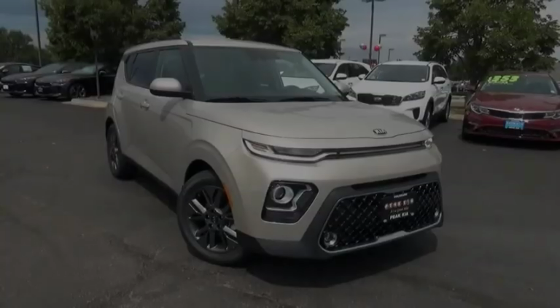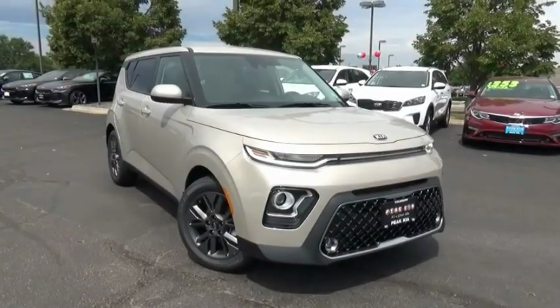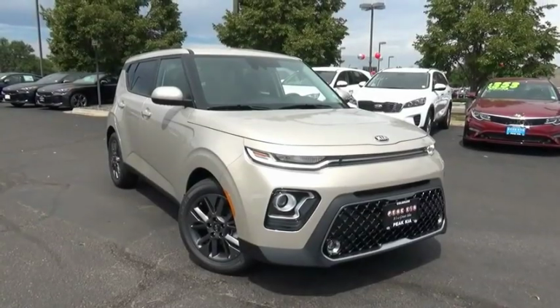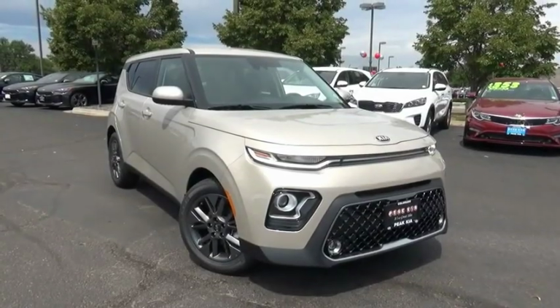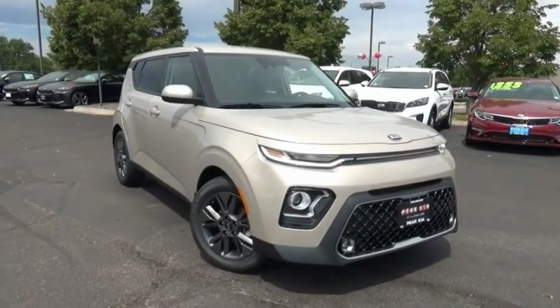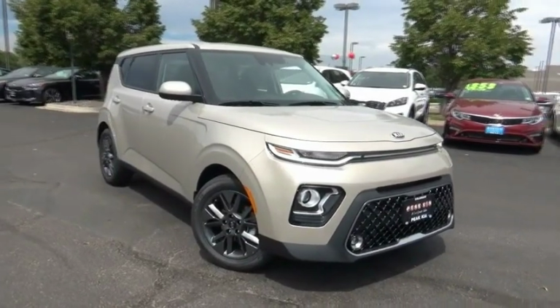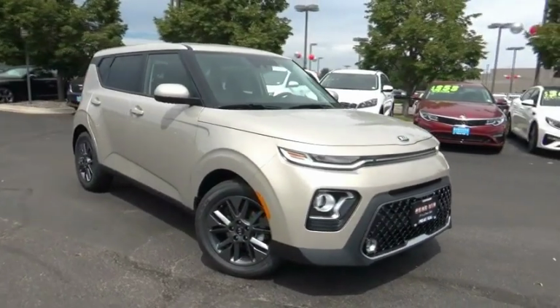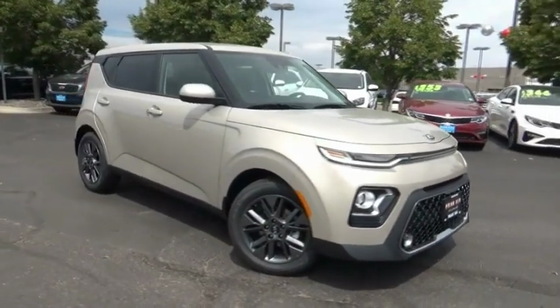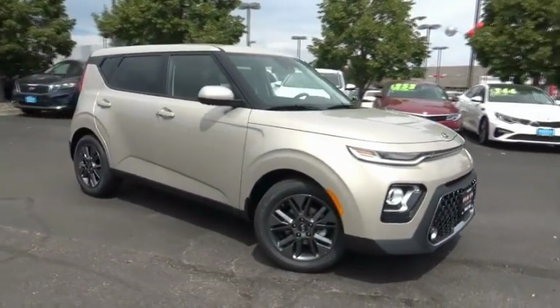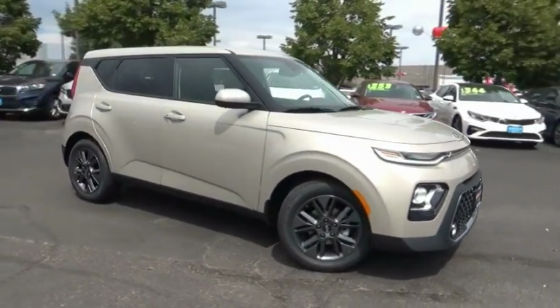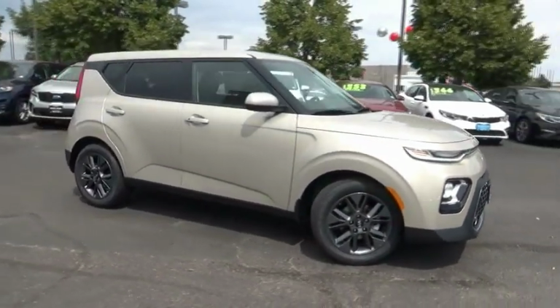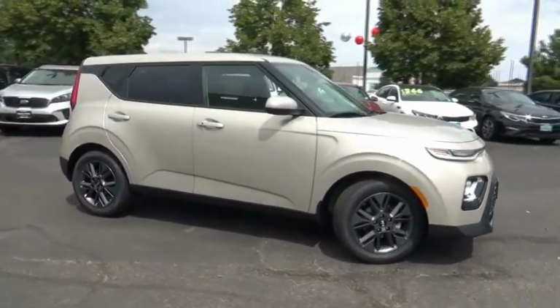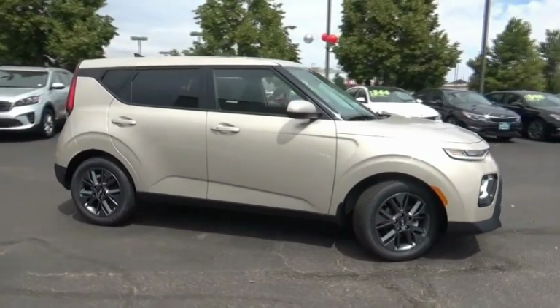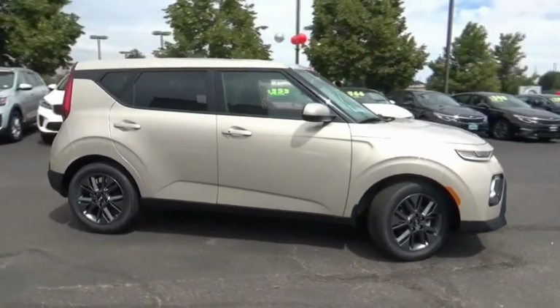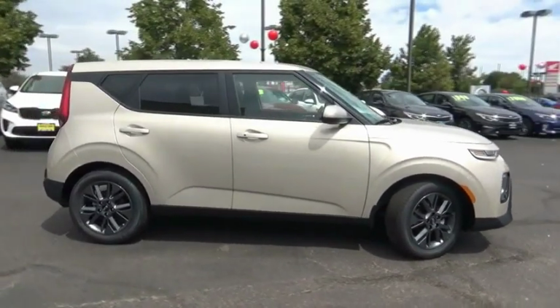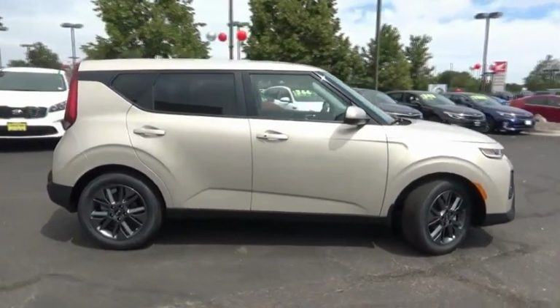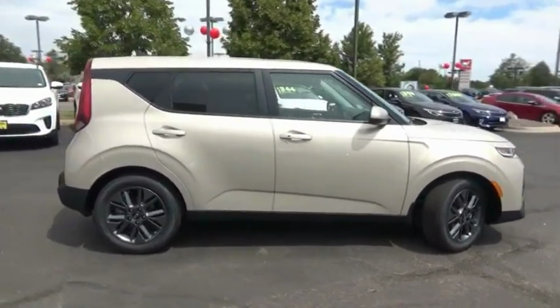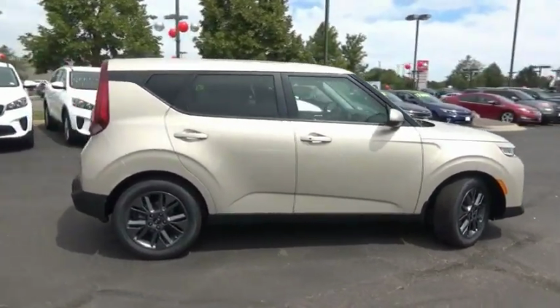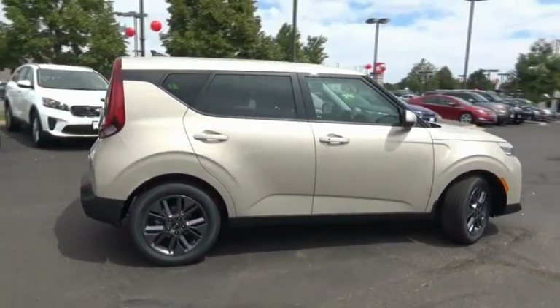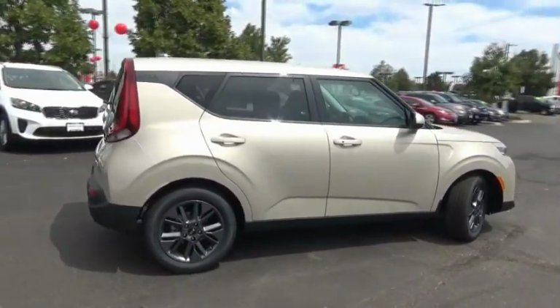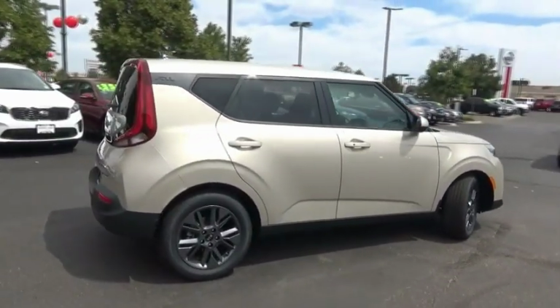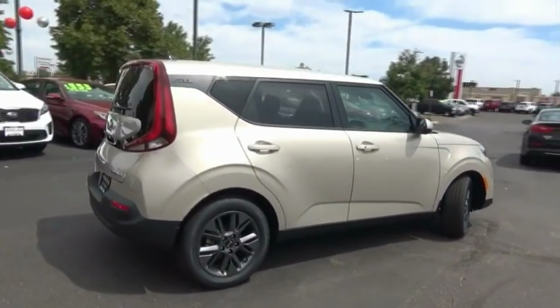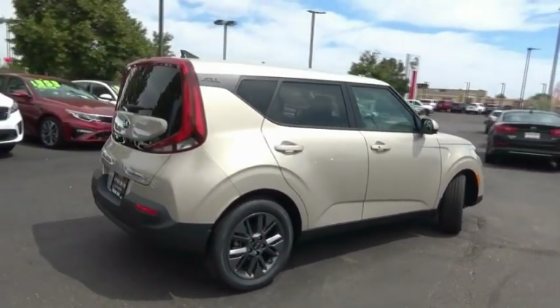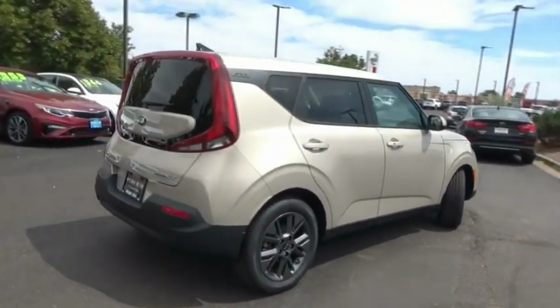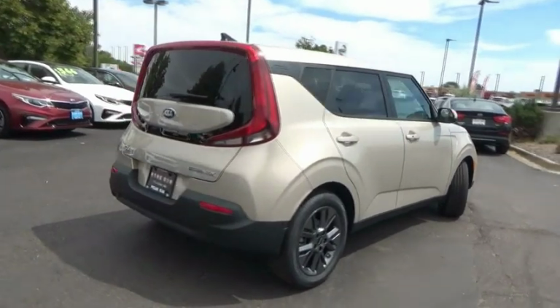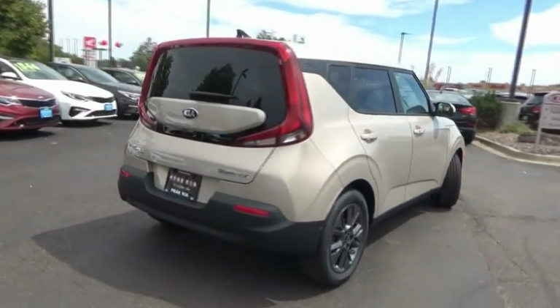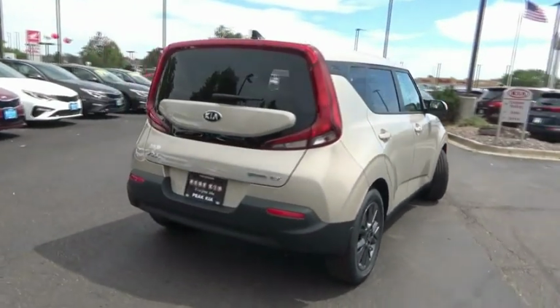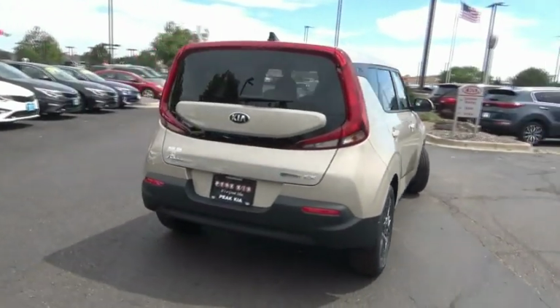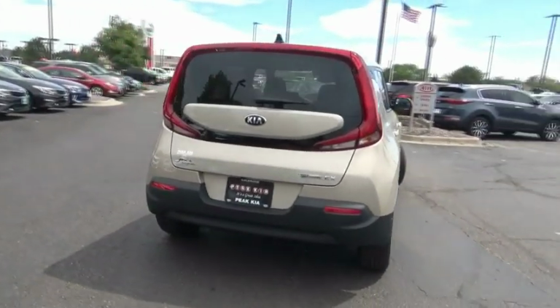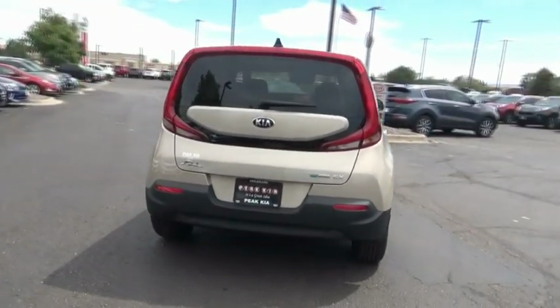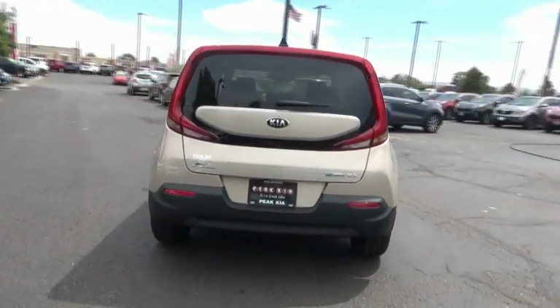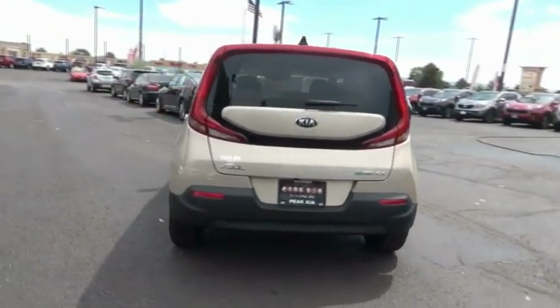Looking for the right vehicle? Check out the 2020 Soul. The Soul is quick and ready with its innovative, catchy style — a sharp, roomy, and well-fitted cabin, and a comprehensive list of safety and fun features.